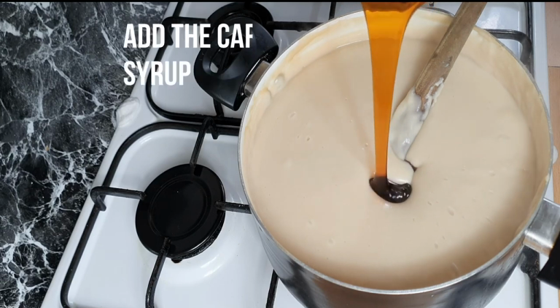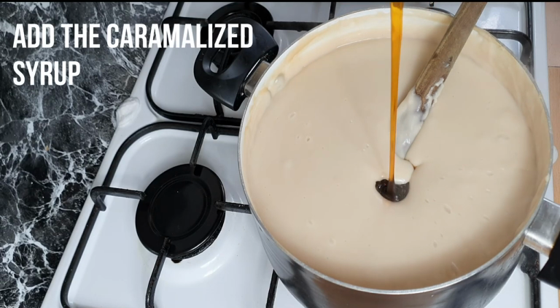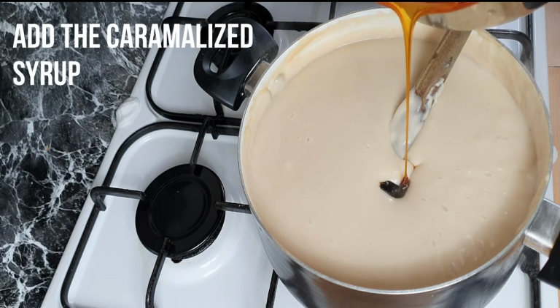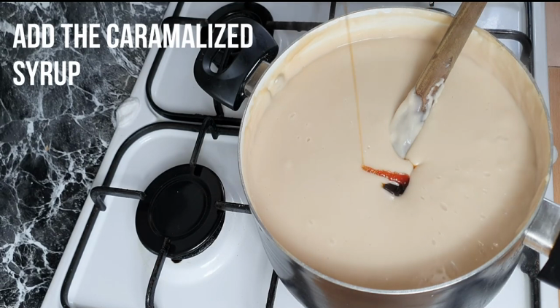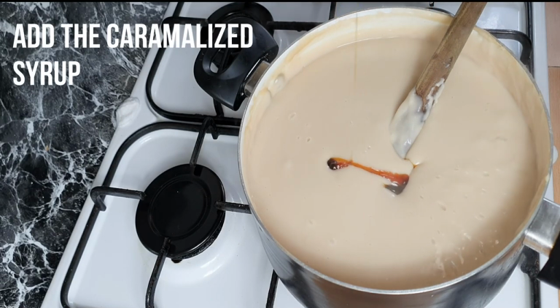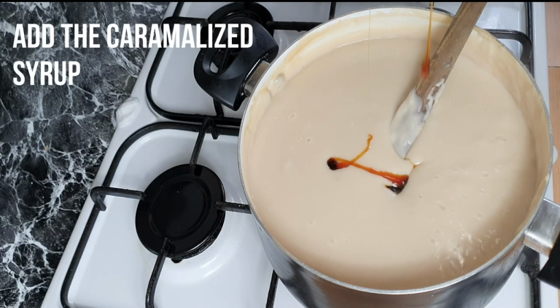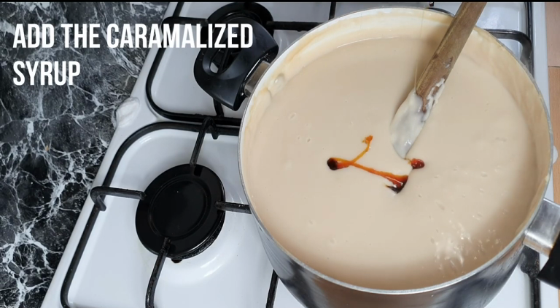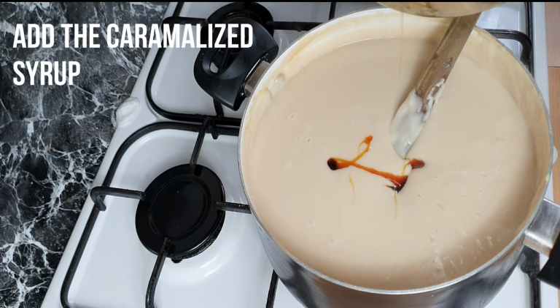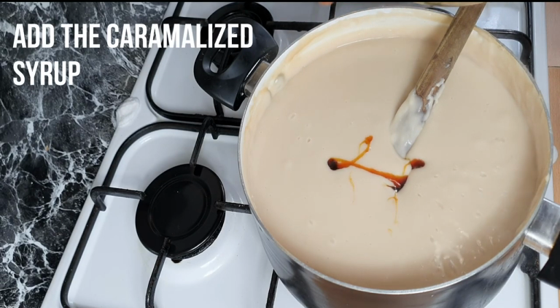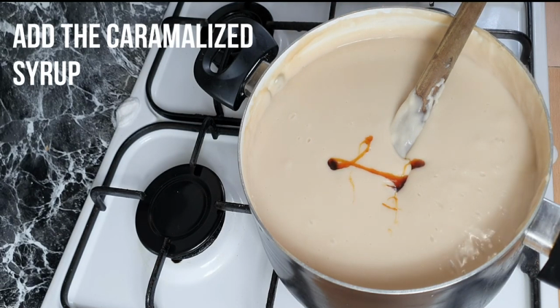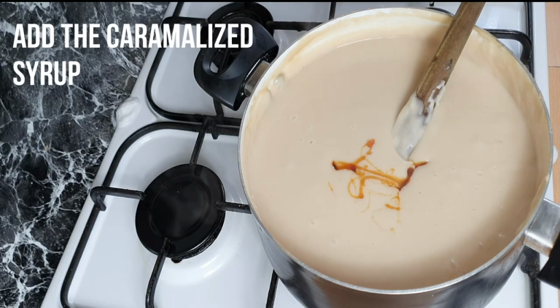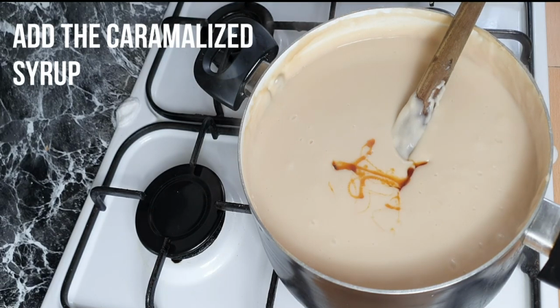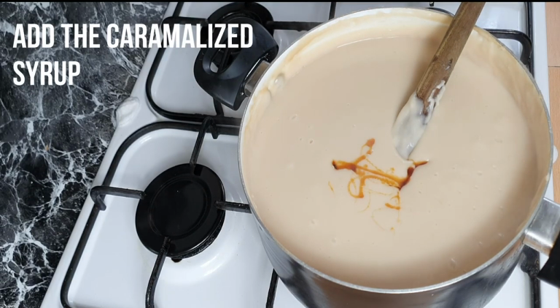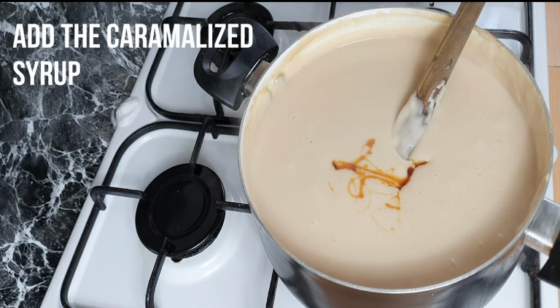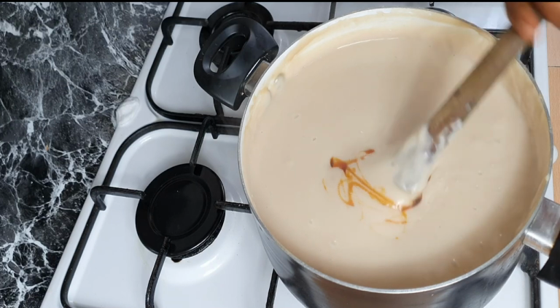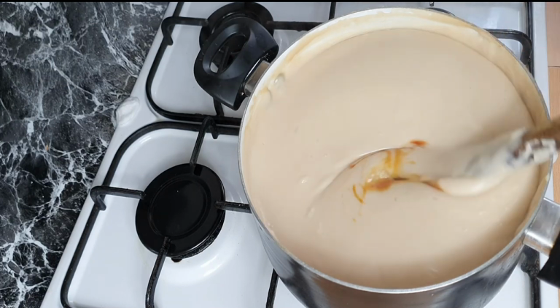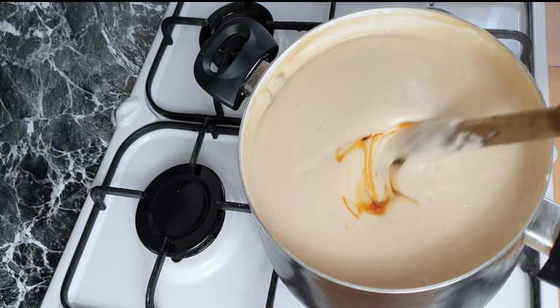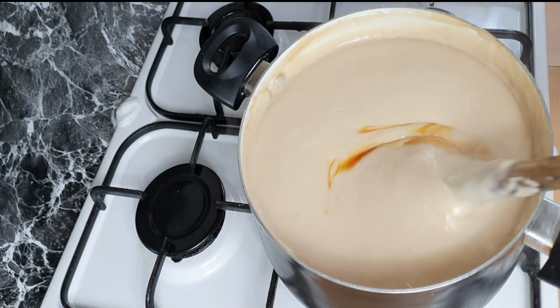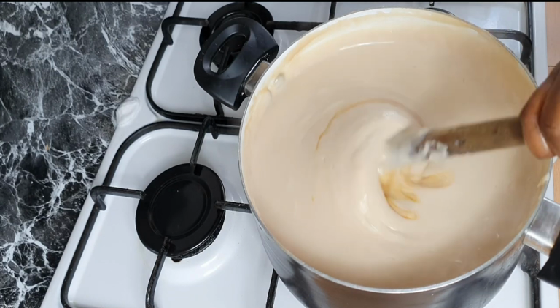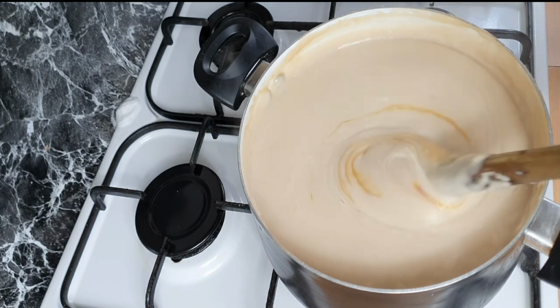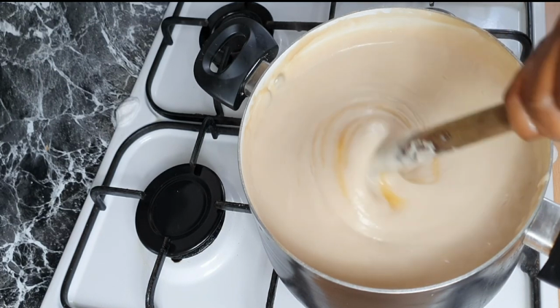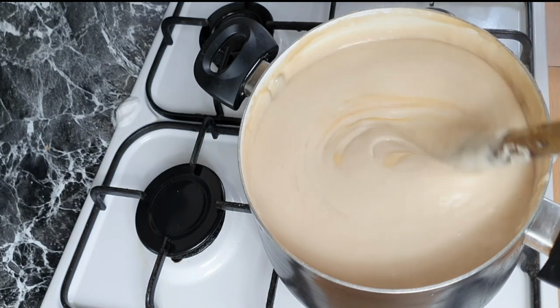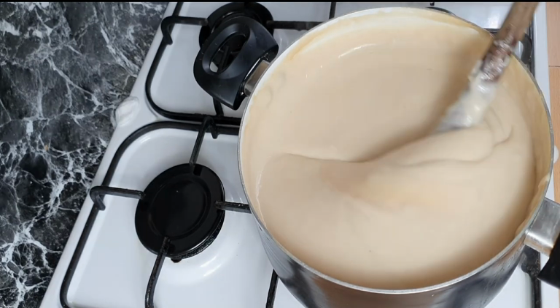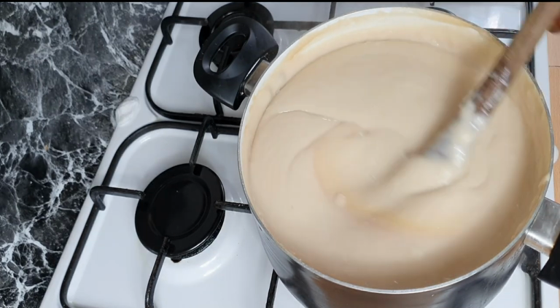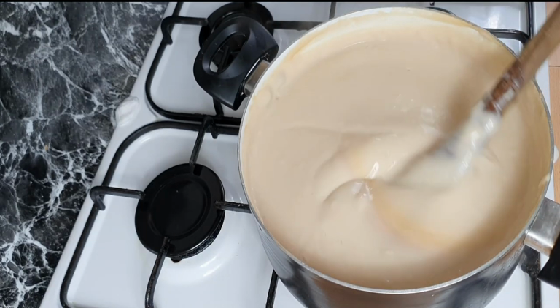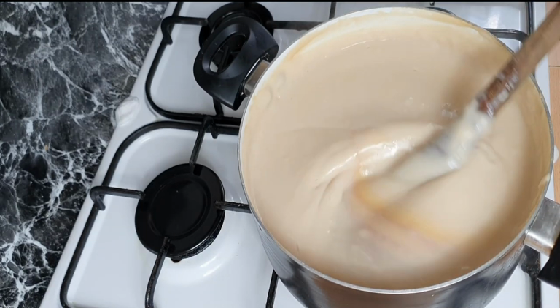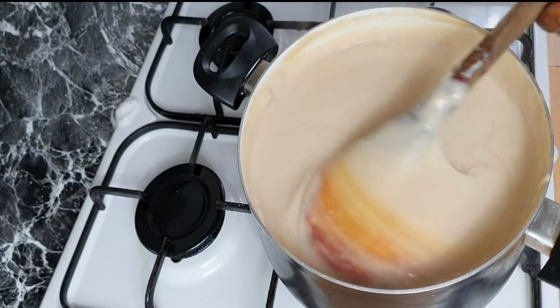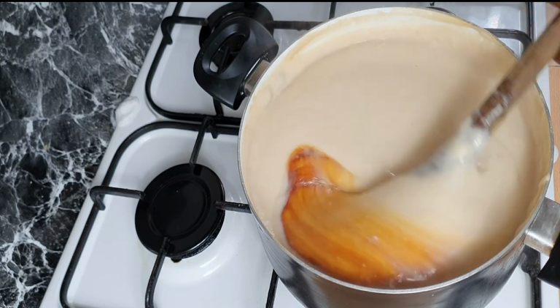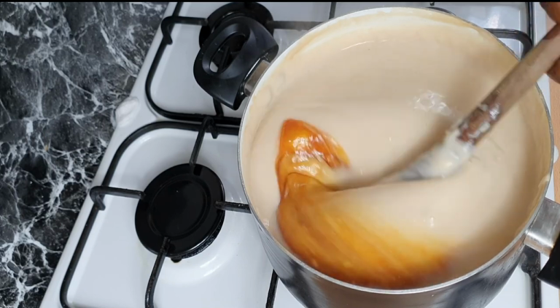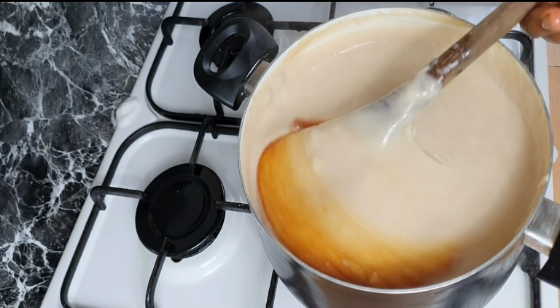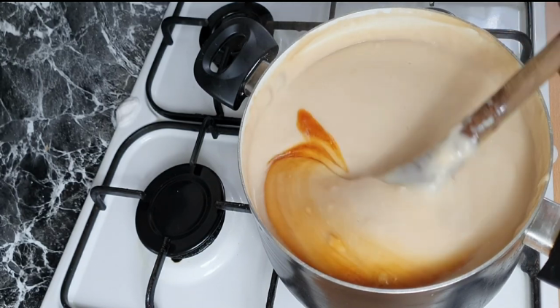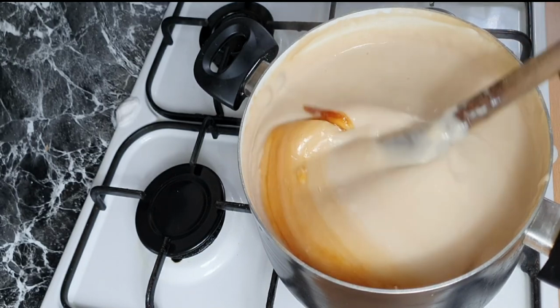Add the caramelized sugar and stir. Using the ladle, beat it up and continuously stir.